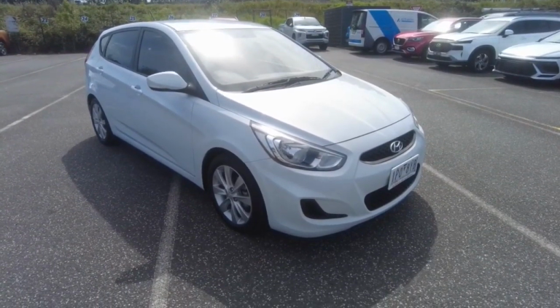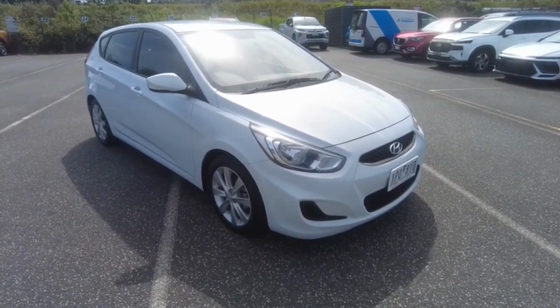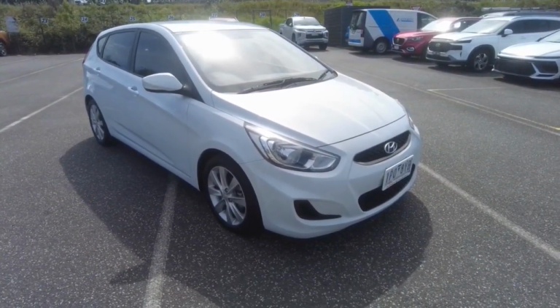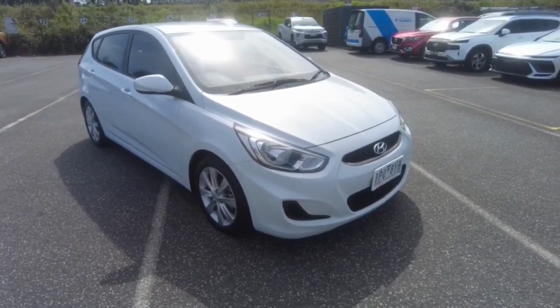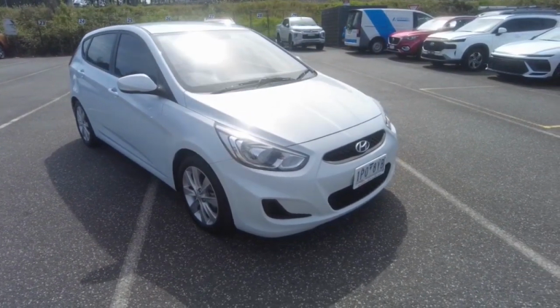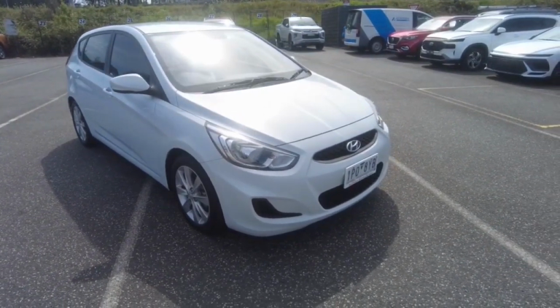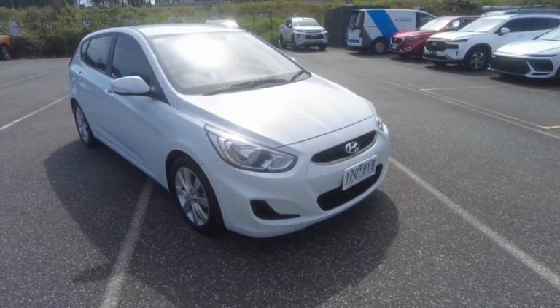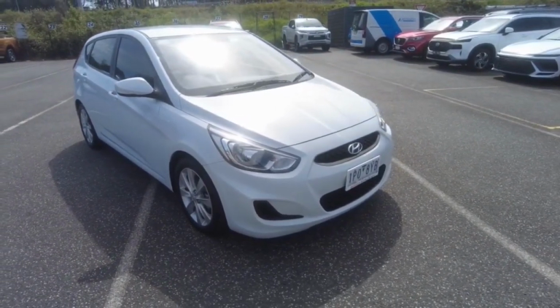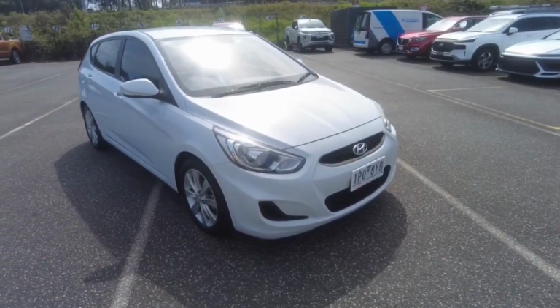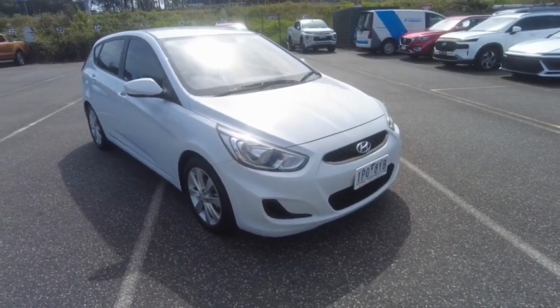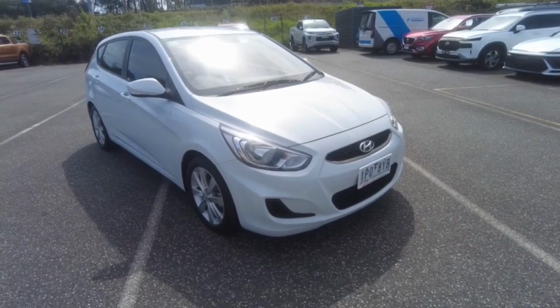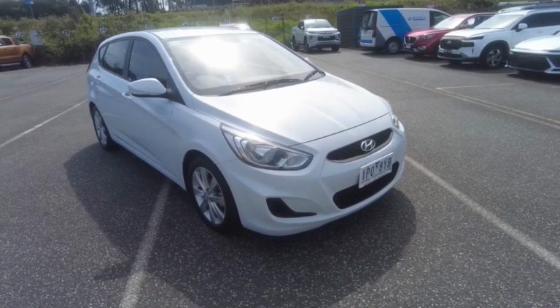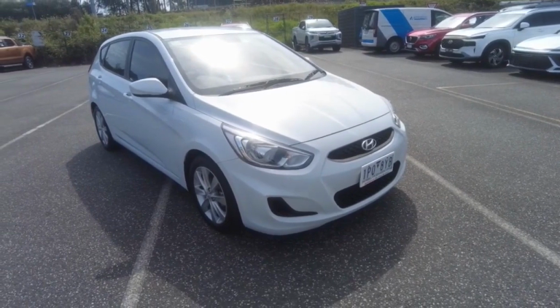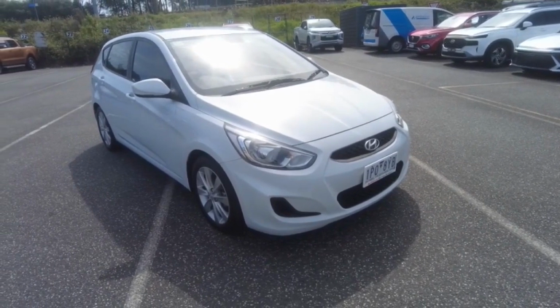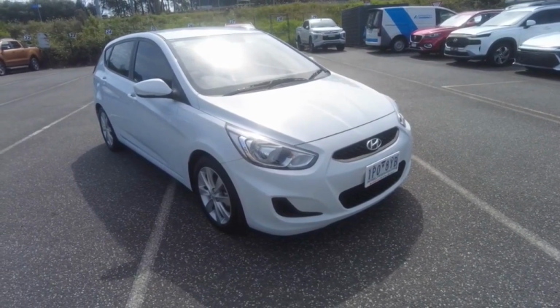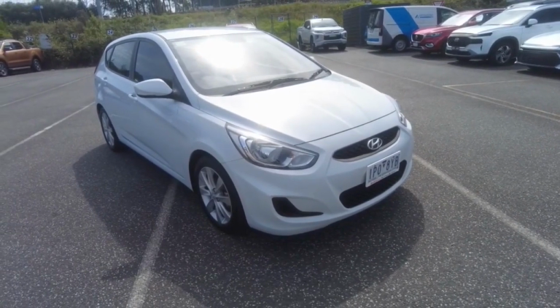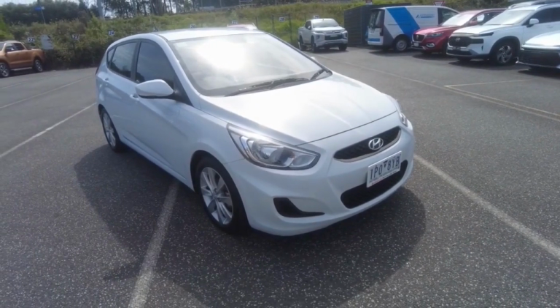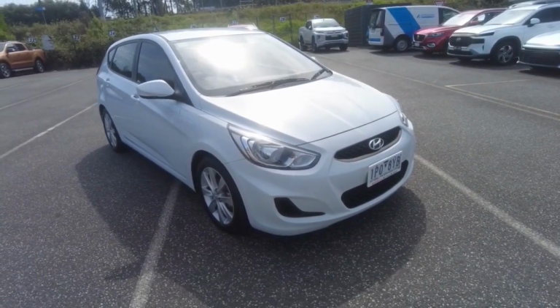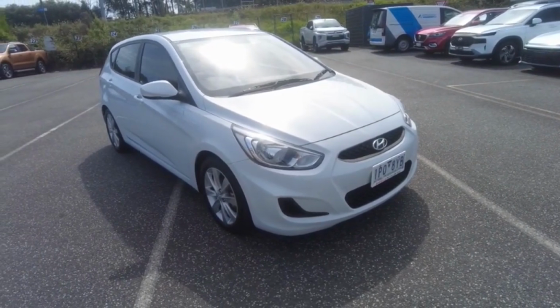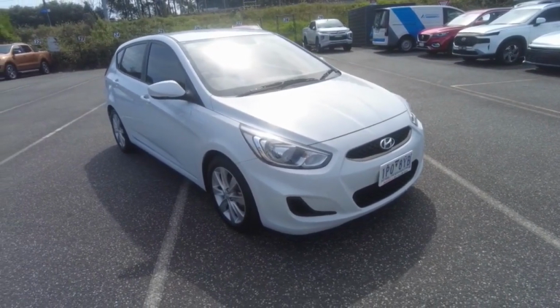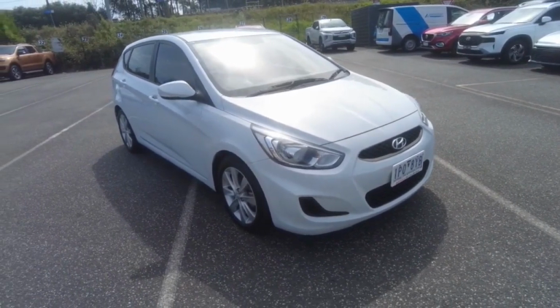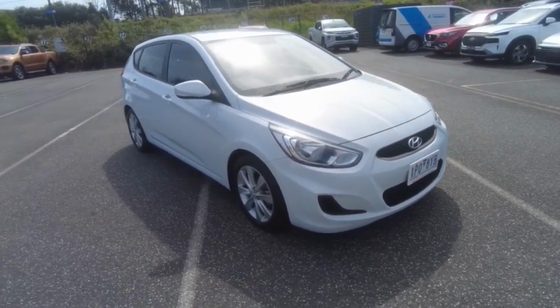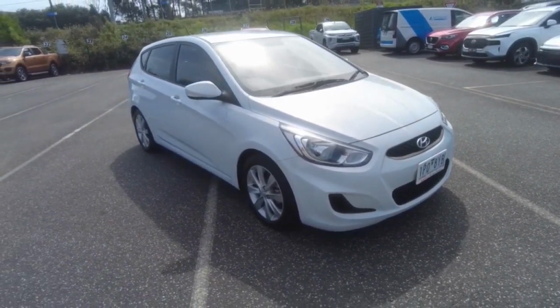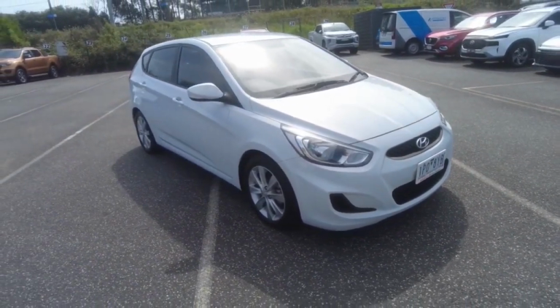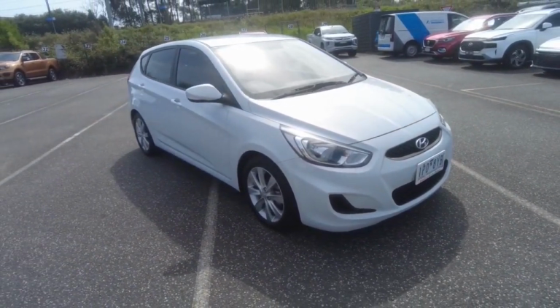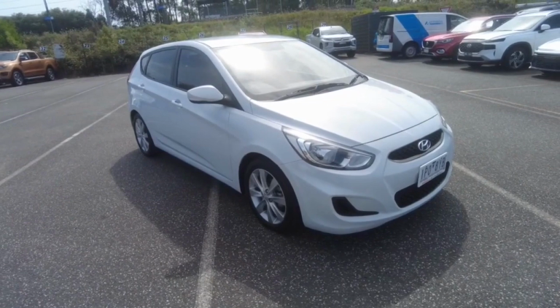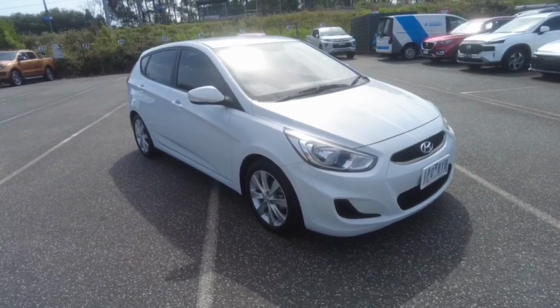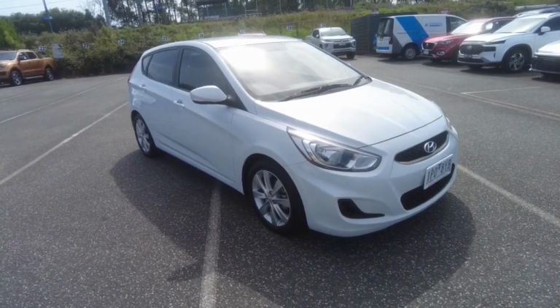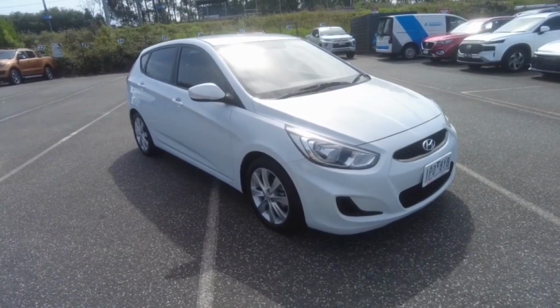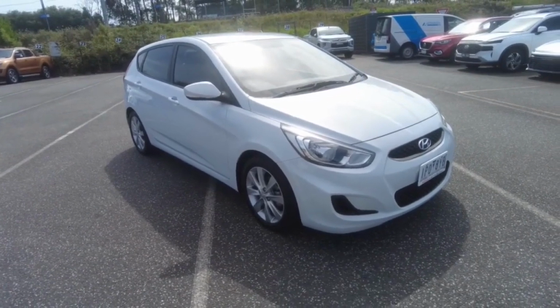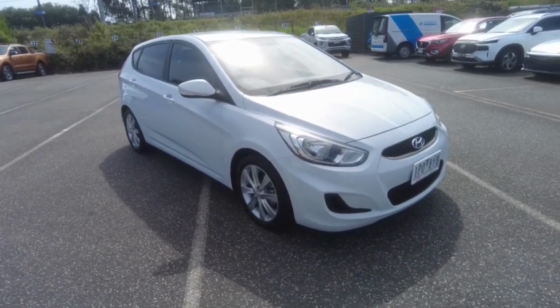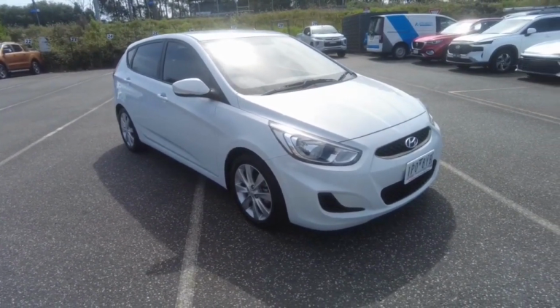Hey guys, Tommy here from Berwick Mitsubishi, thanks for joining. Today we're looking at a 2019 Hyundai Accent Sport — it's the MY19 model, and the car's in white.